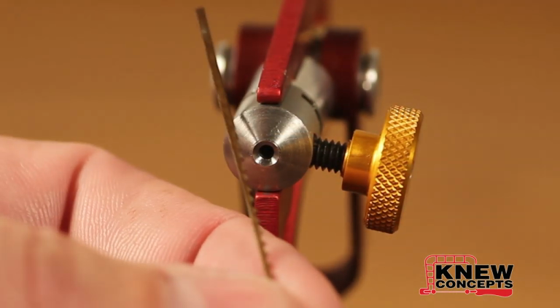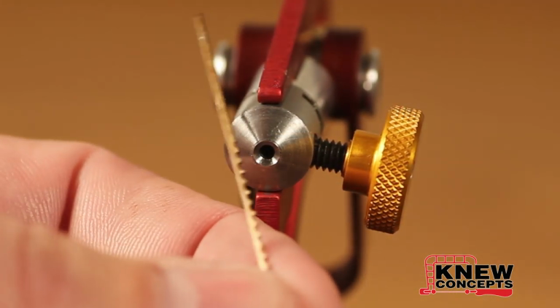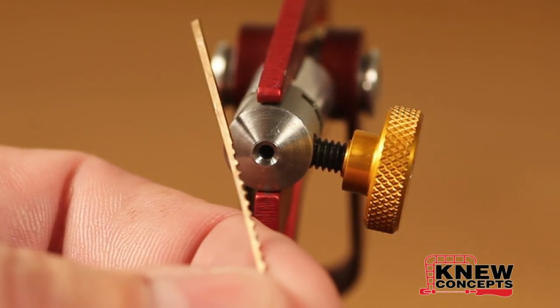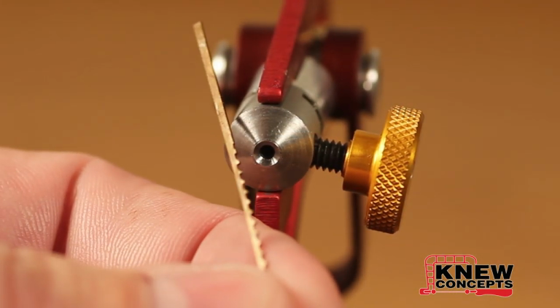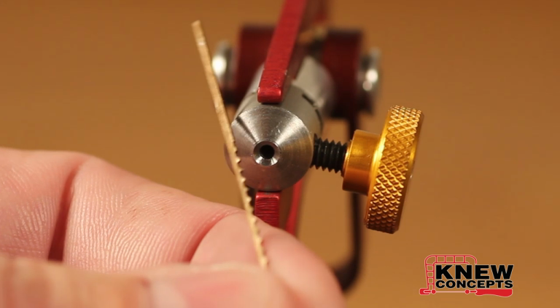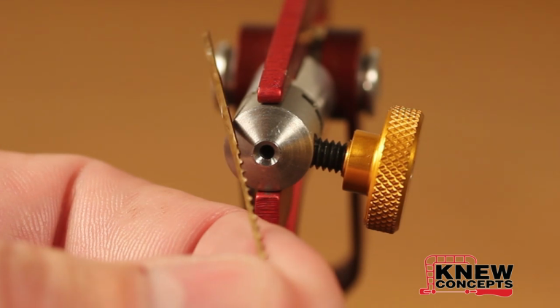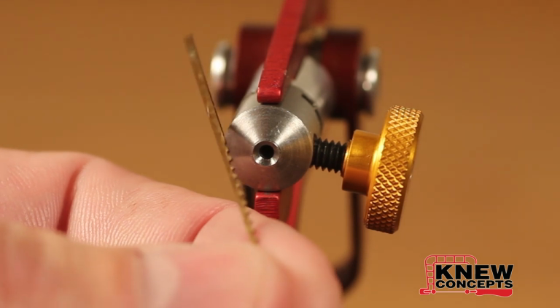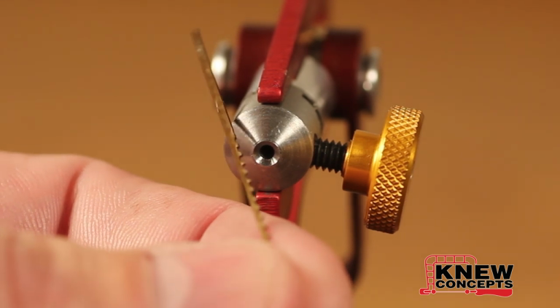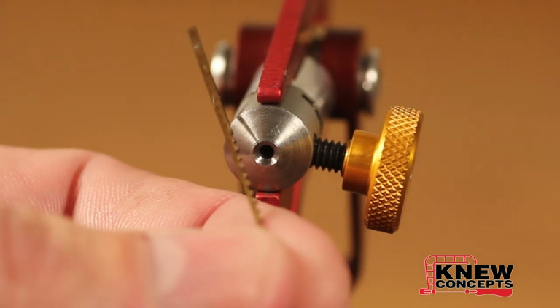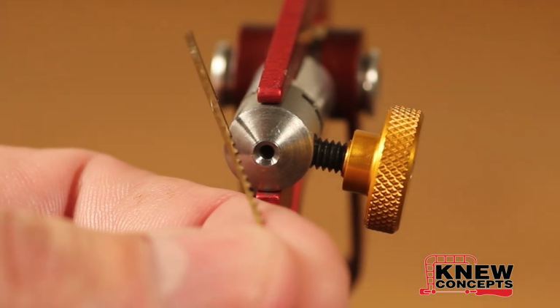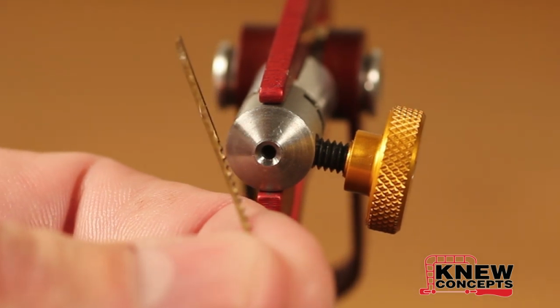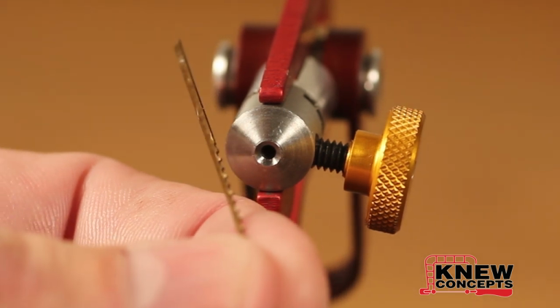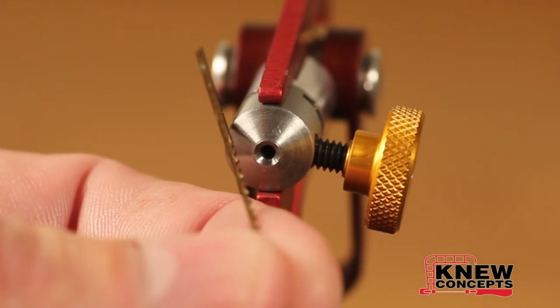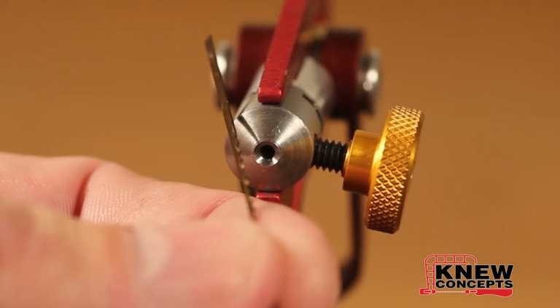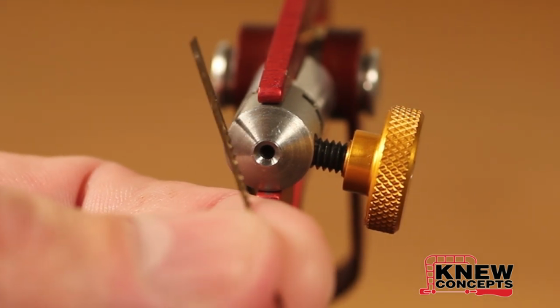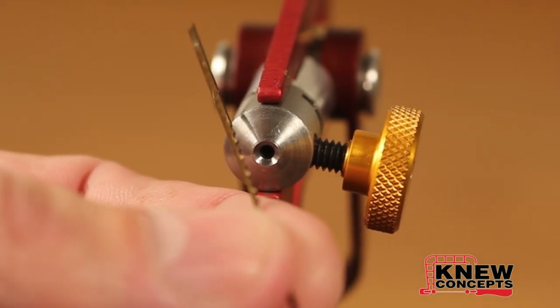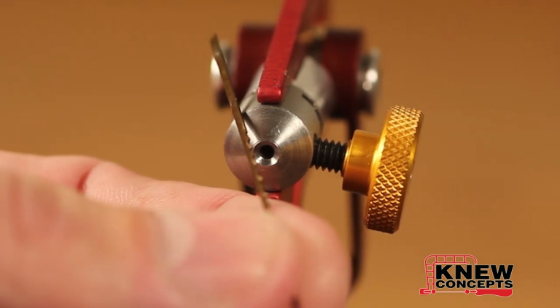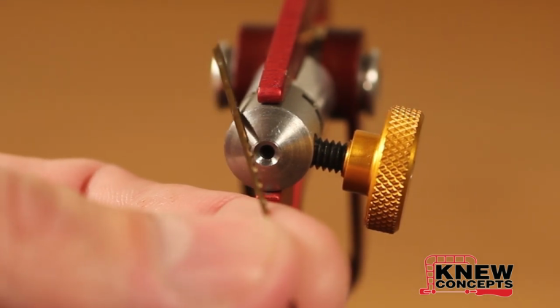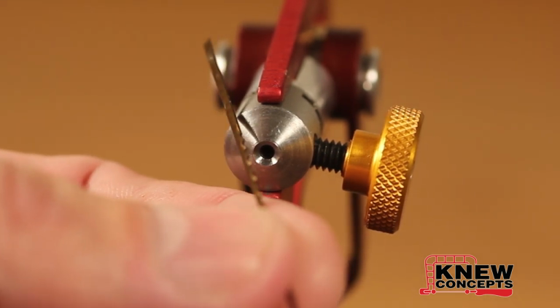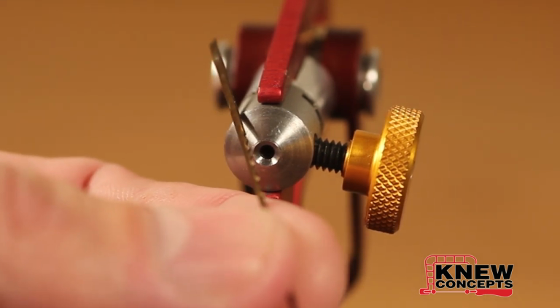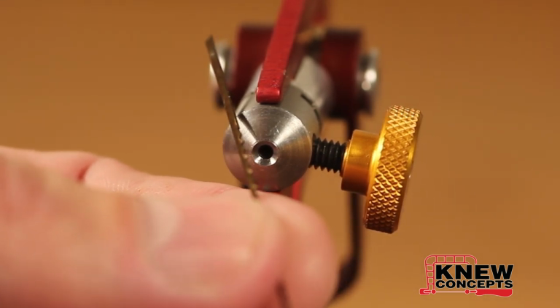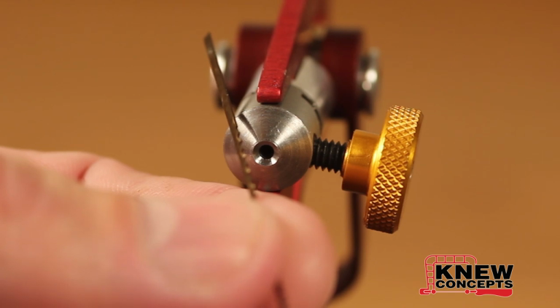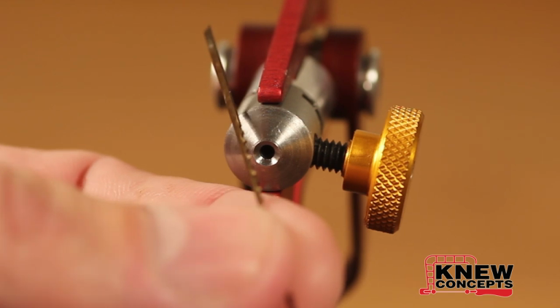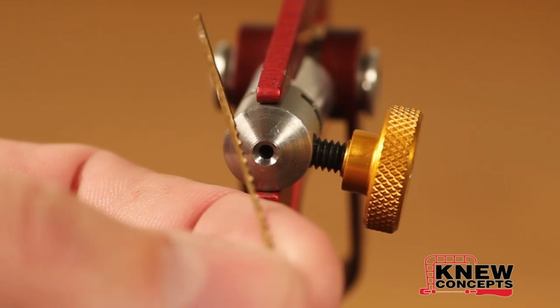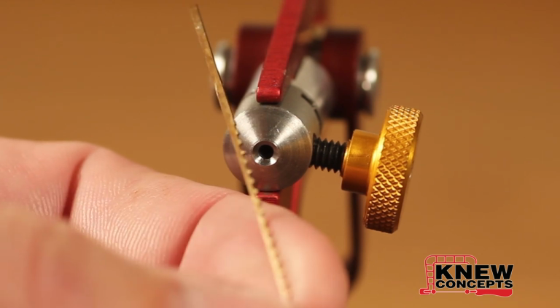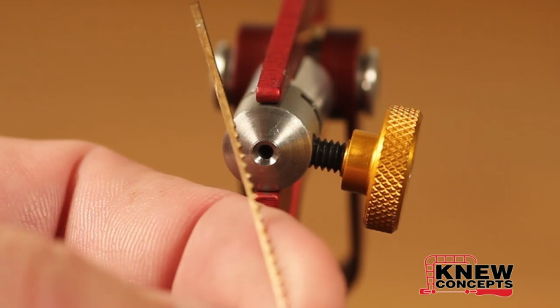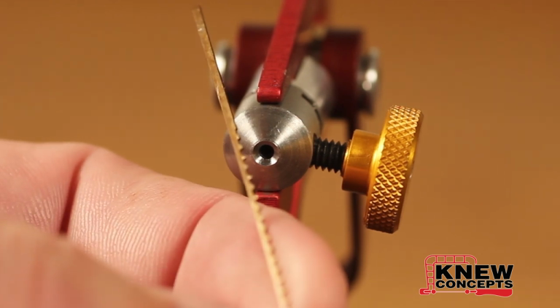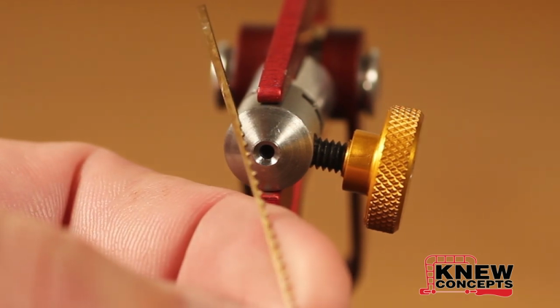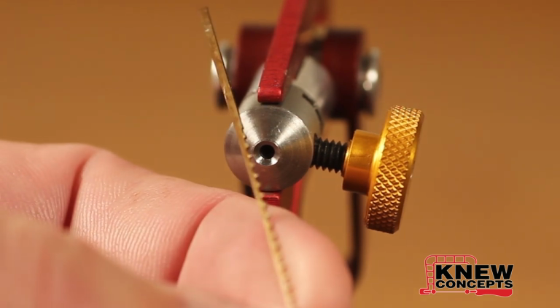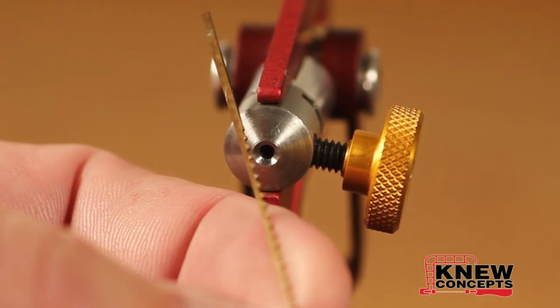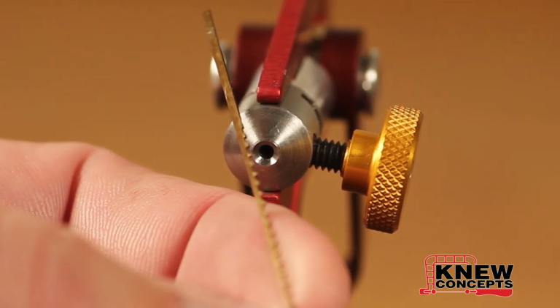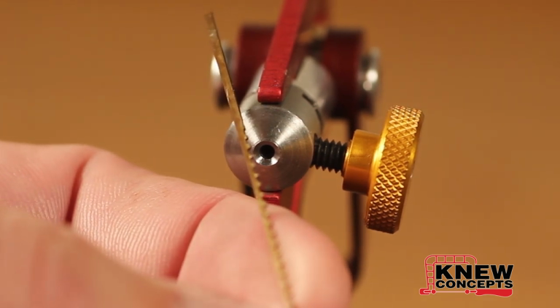The first thing you do is check the orientation of the saw blade. Make sure the teeth are facing out away from the saw frame and that they're facing down towards the handle so they cut on the pull stroke. I'm using a woodworker's blade here to make this easy to see.